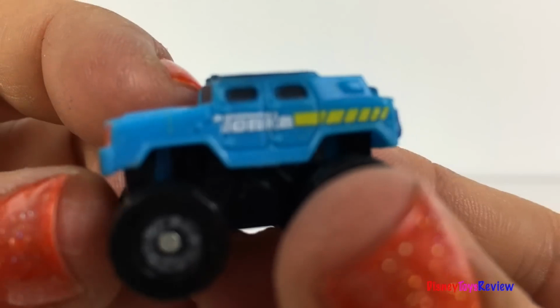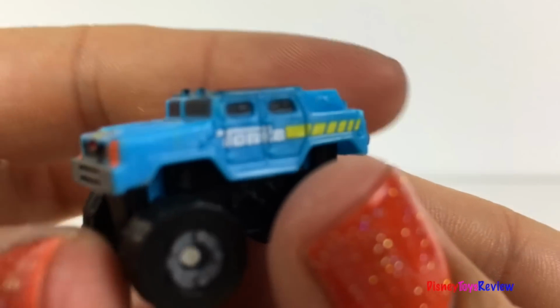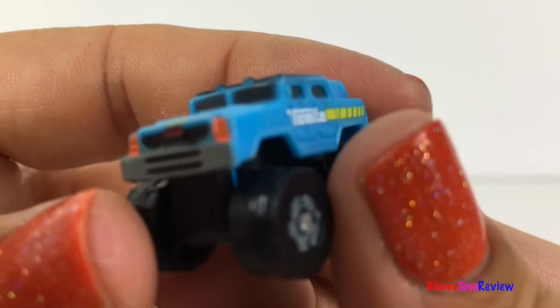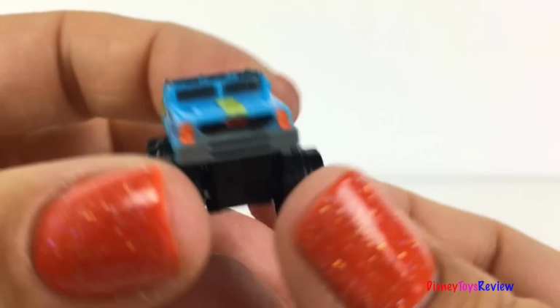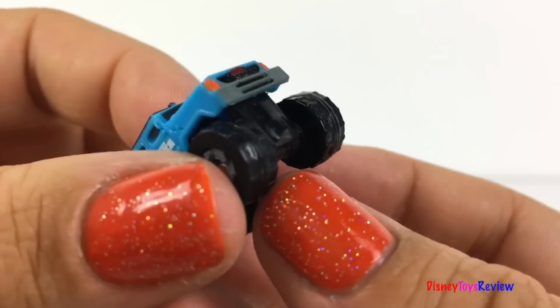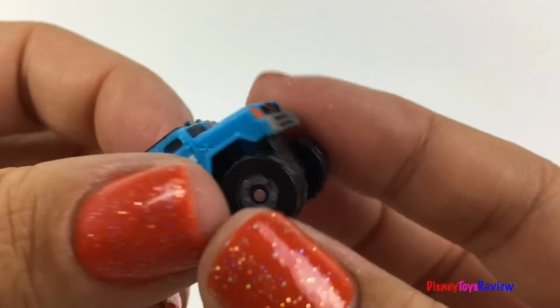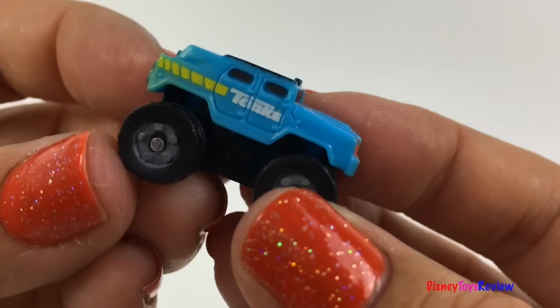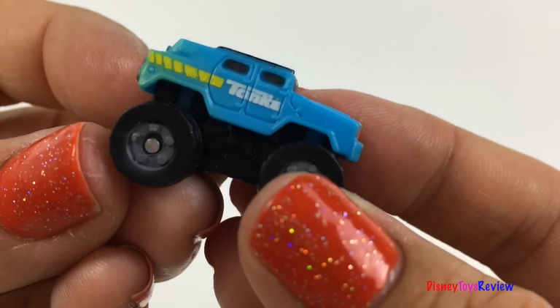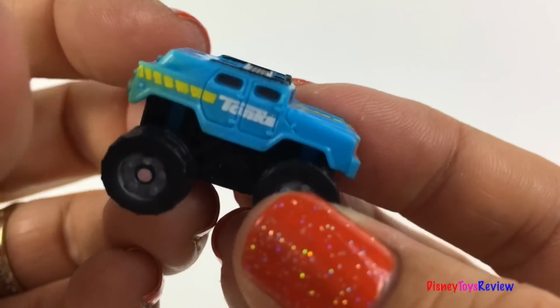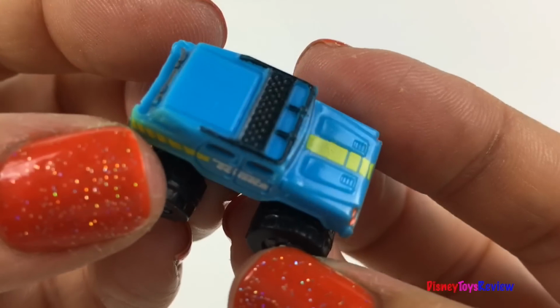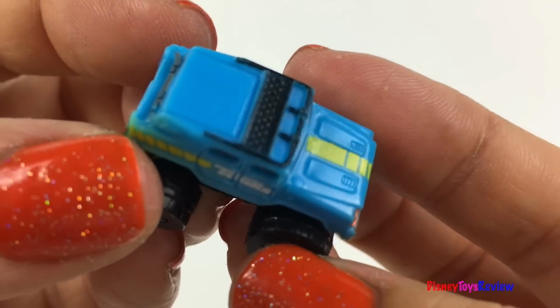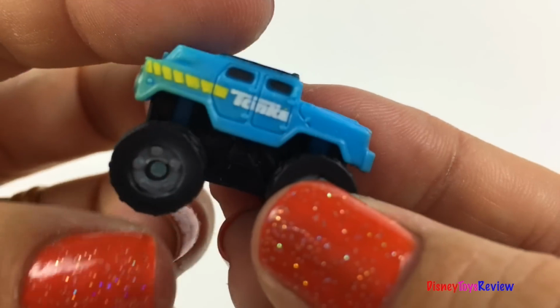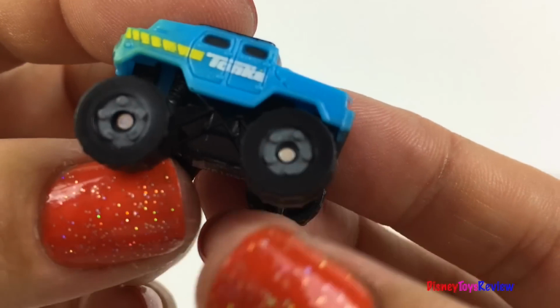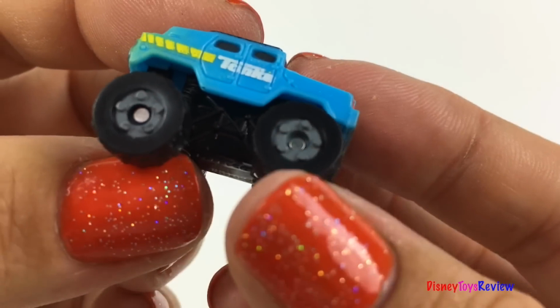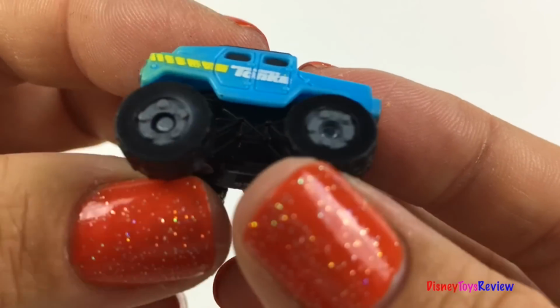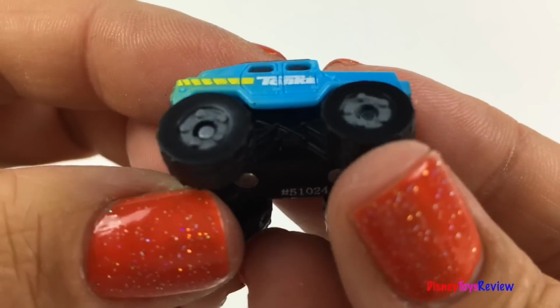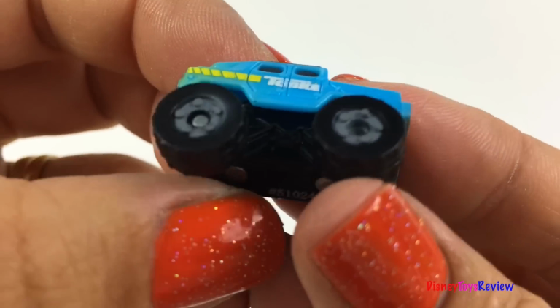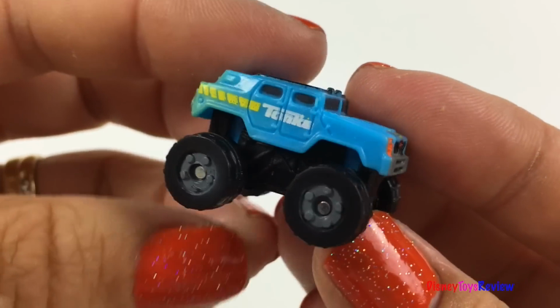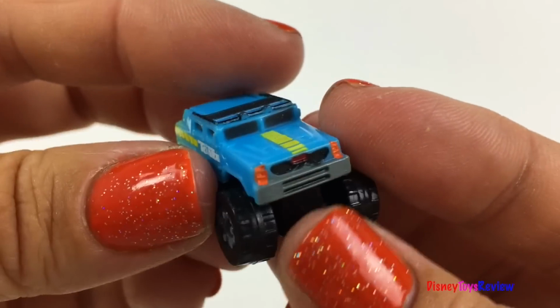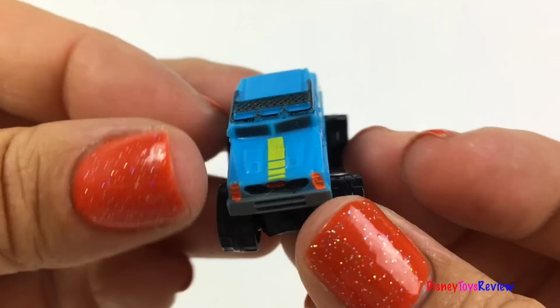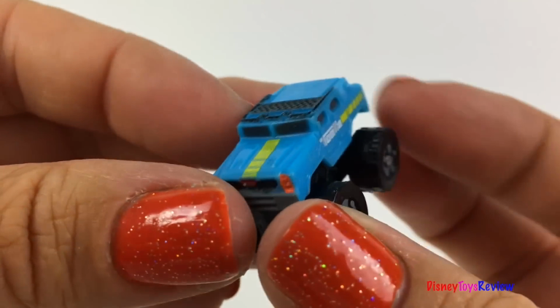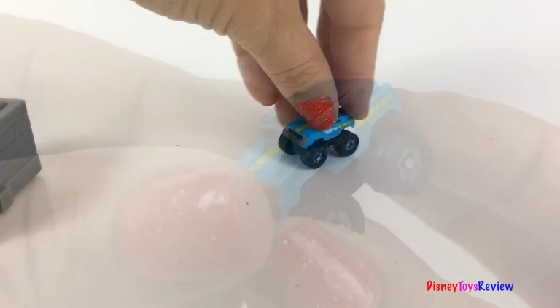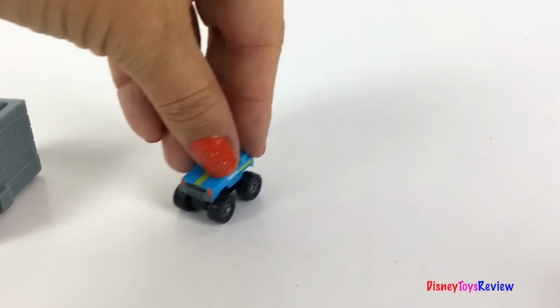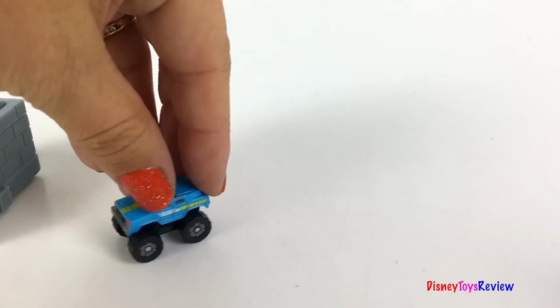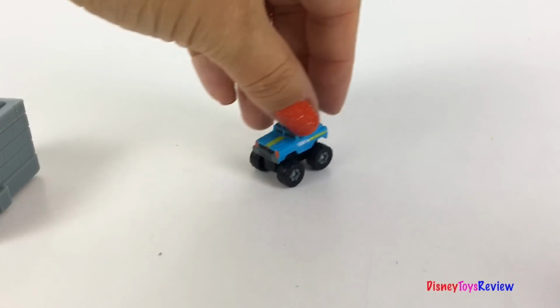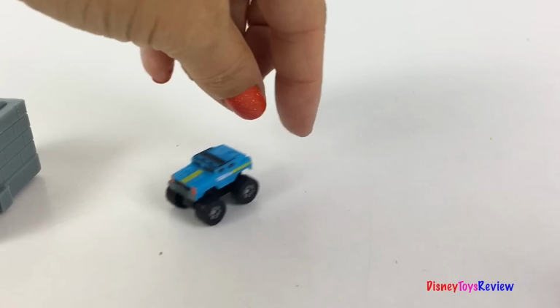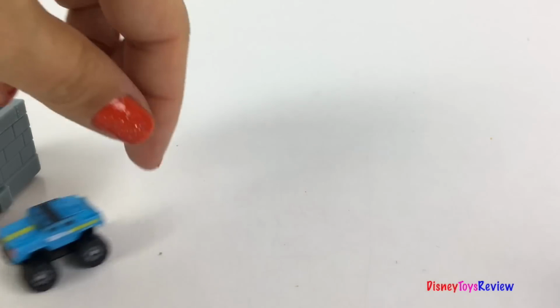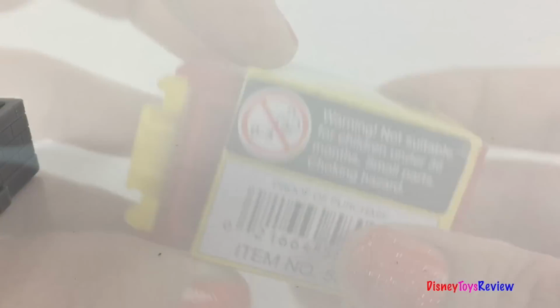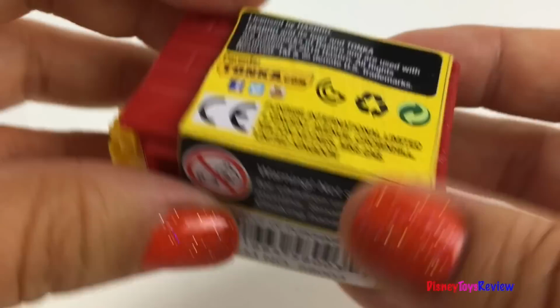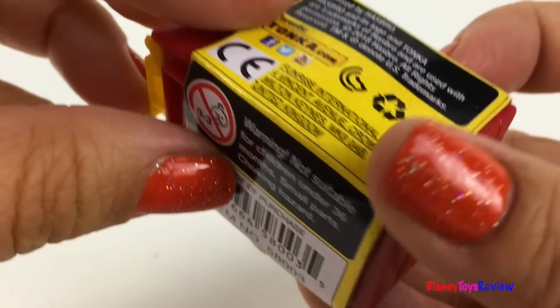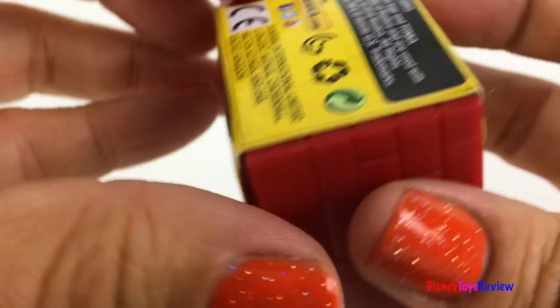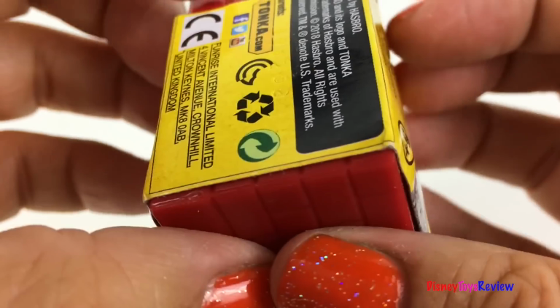Wow! Look at that truck! It's super cute and it's got great big wheels! Let's check out another one!